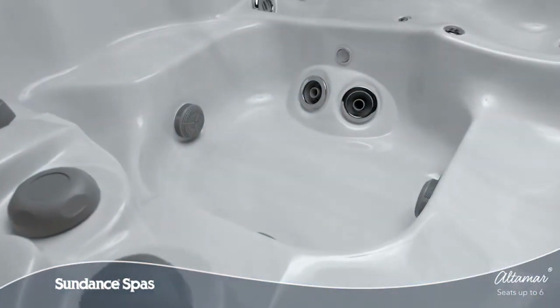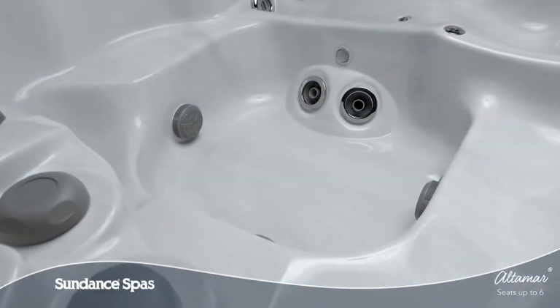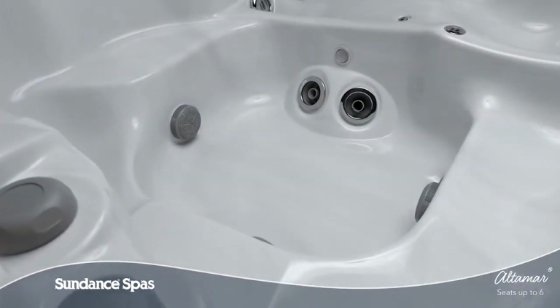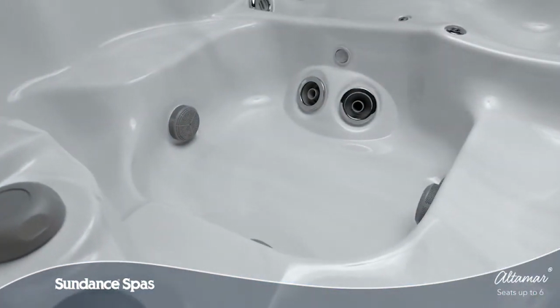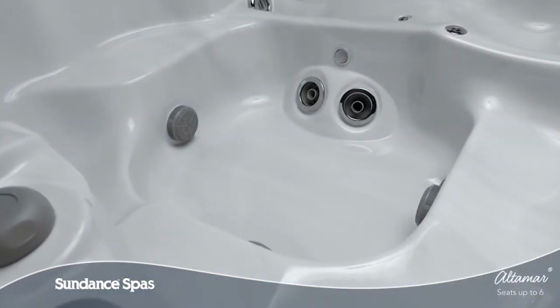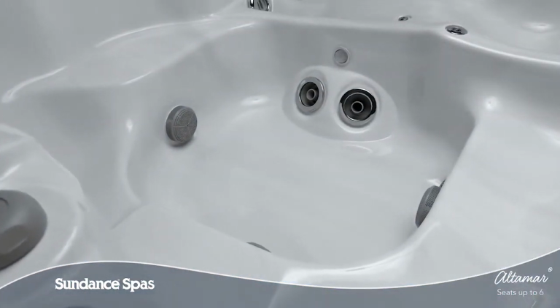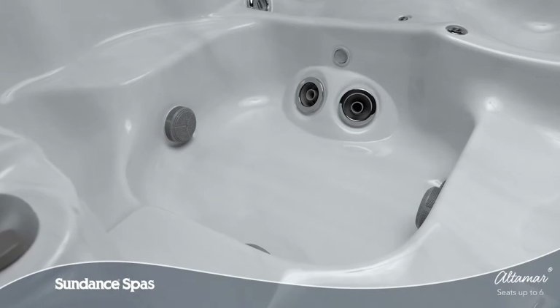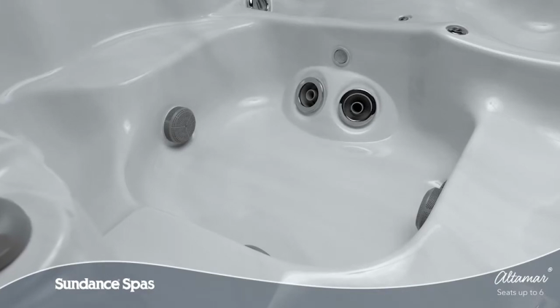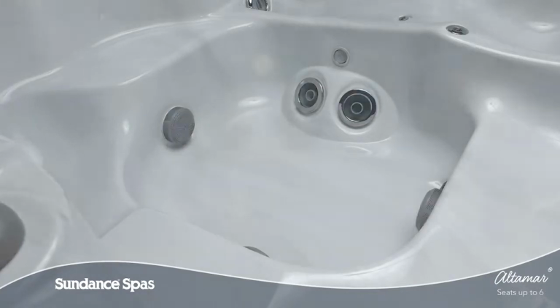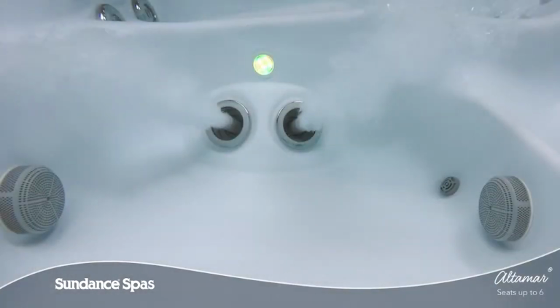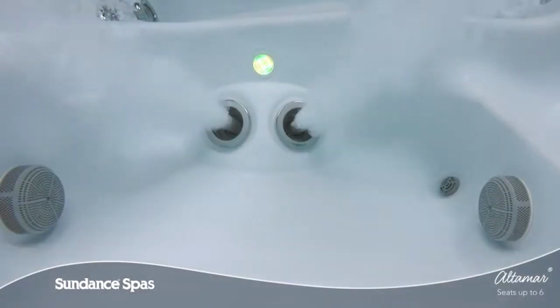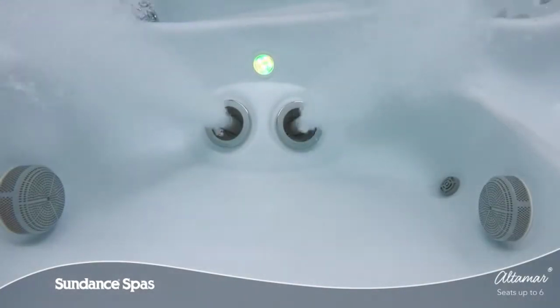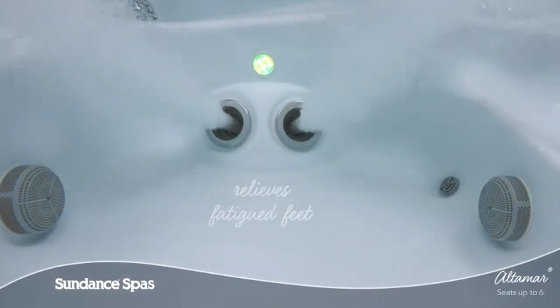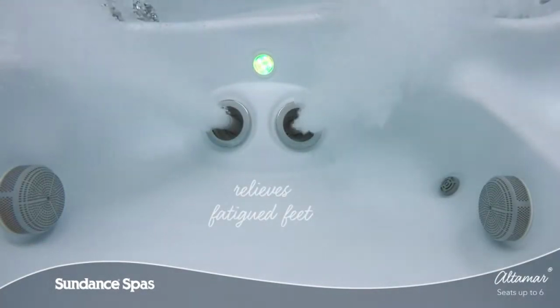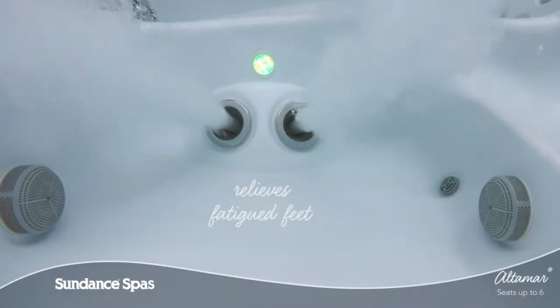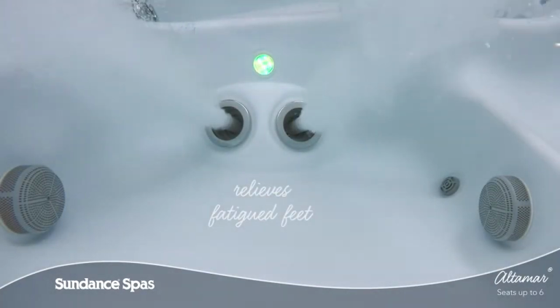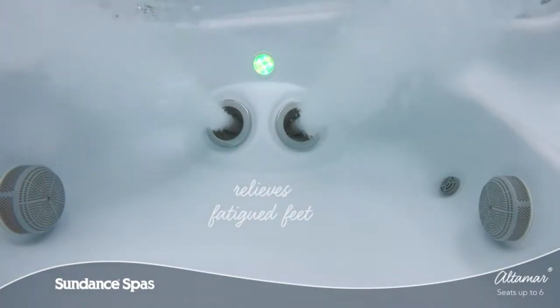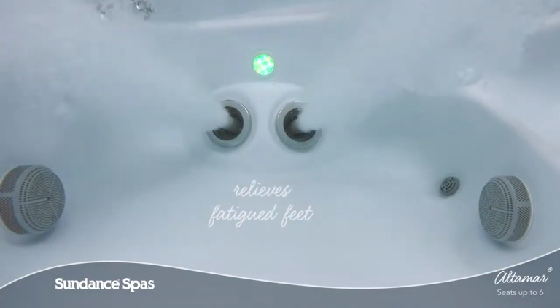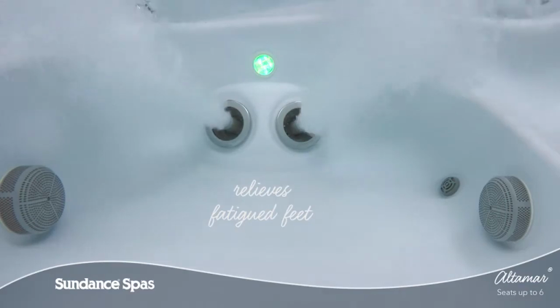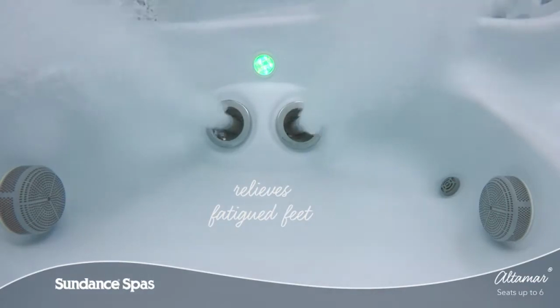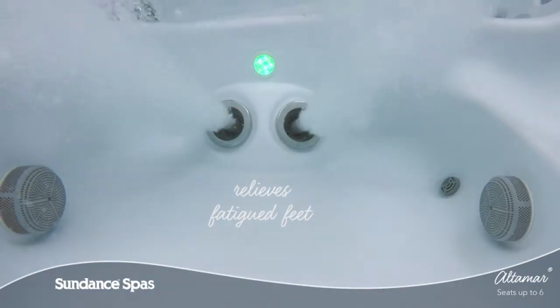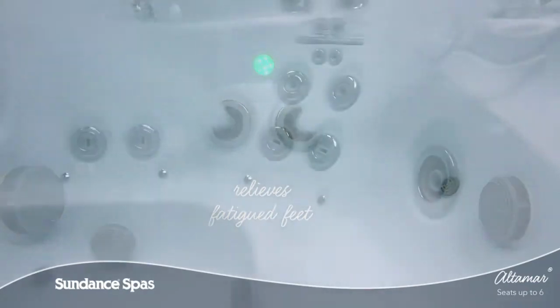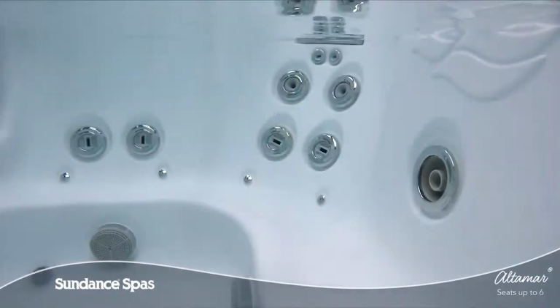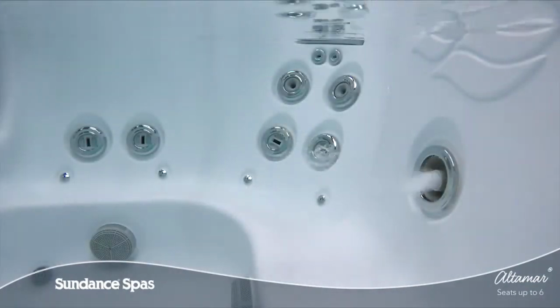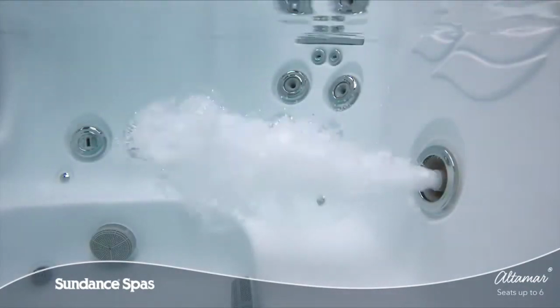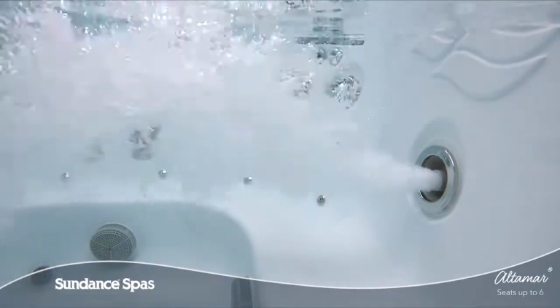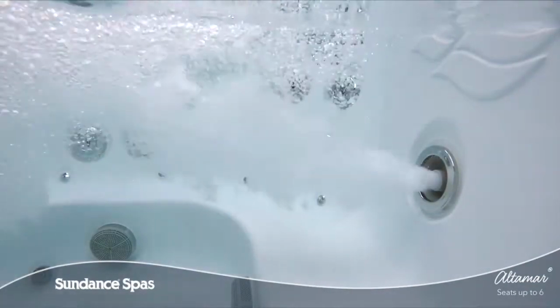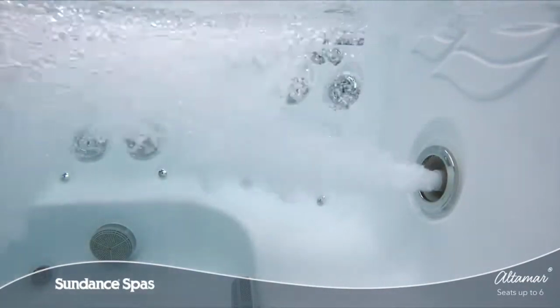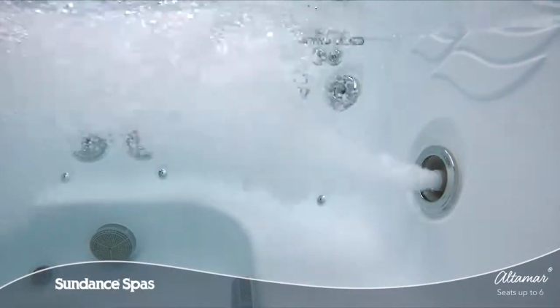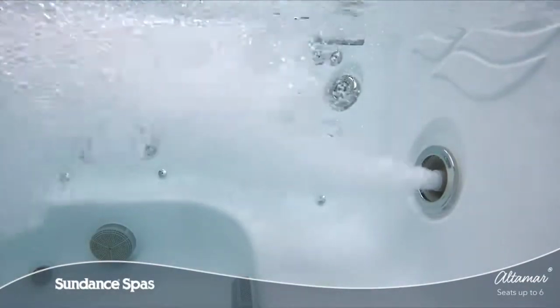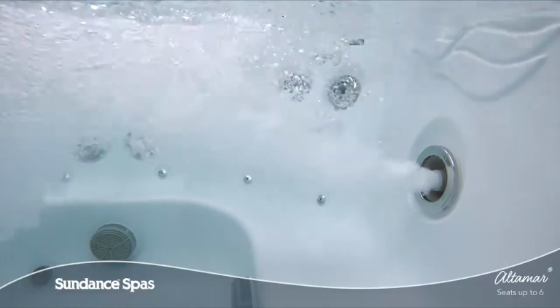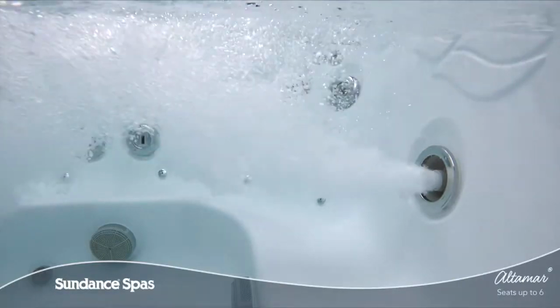But your tired feet haven't been forgotten. An asymmetrical foot dome is tucked into the corner of the deep footwell so you can move about your spa comfortably. Each and every element of the Altamar spa is crafted to enhance your life so you can ease in, relax, and enjoy.